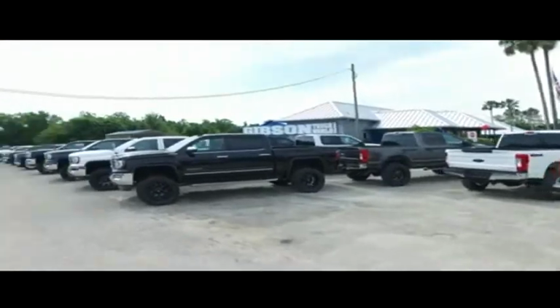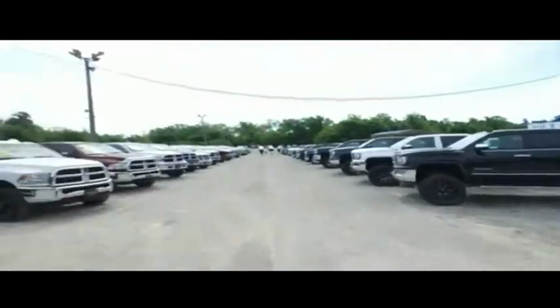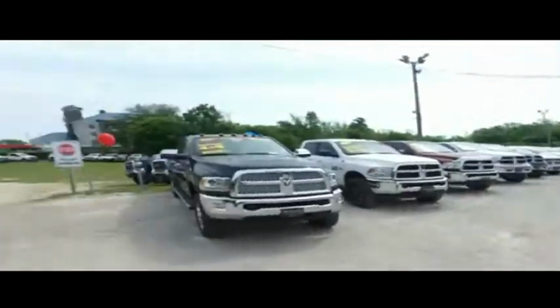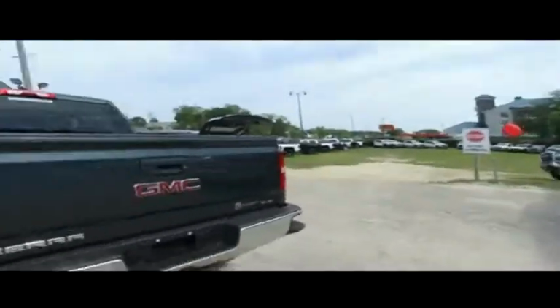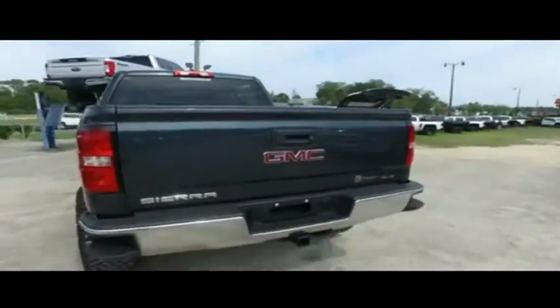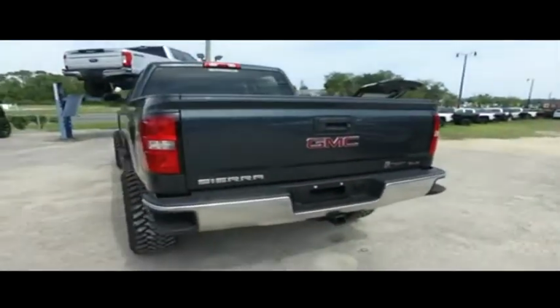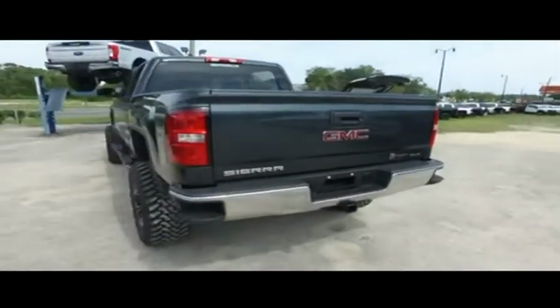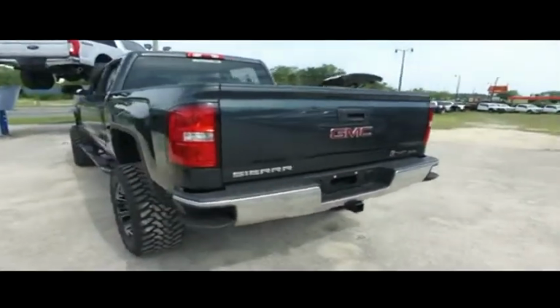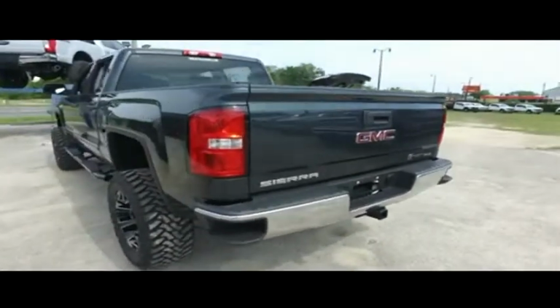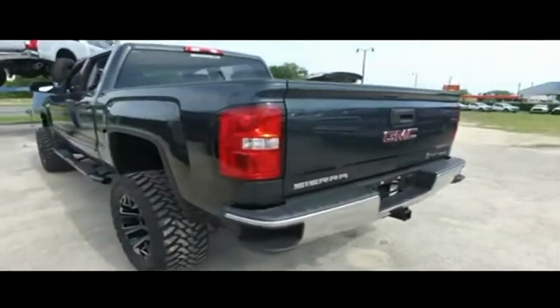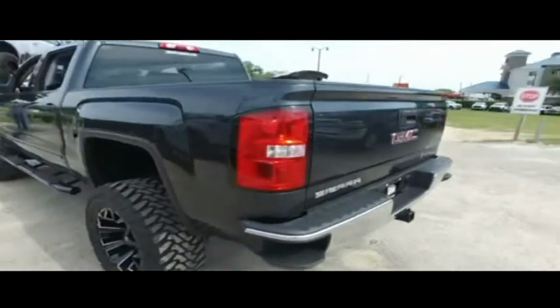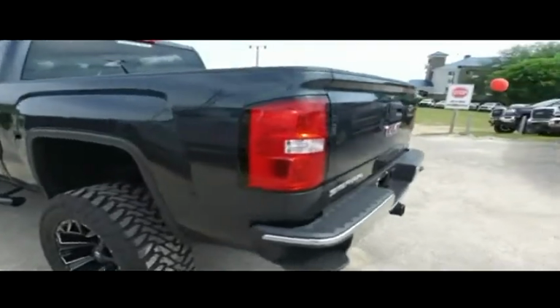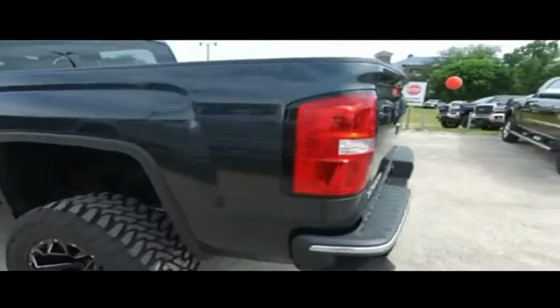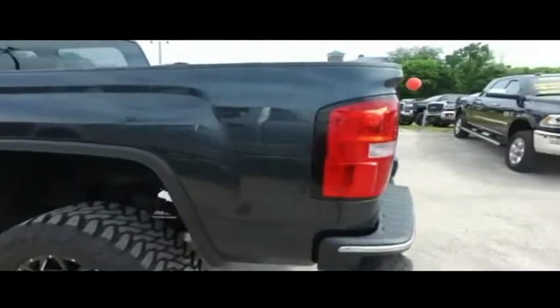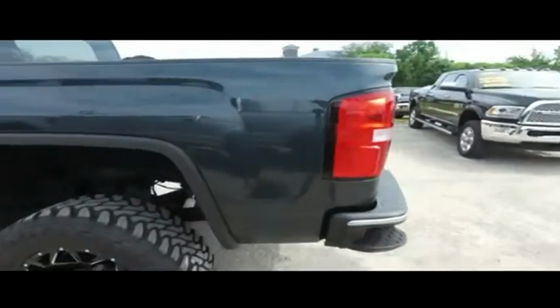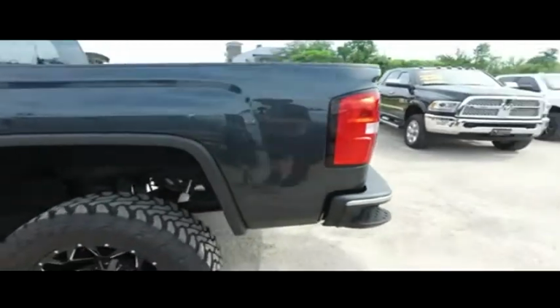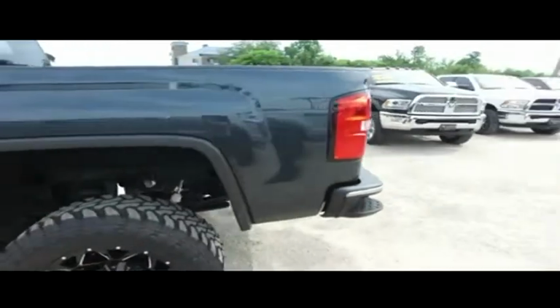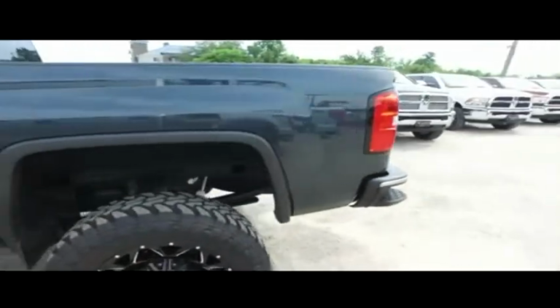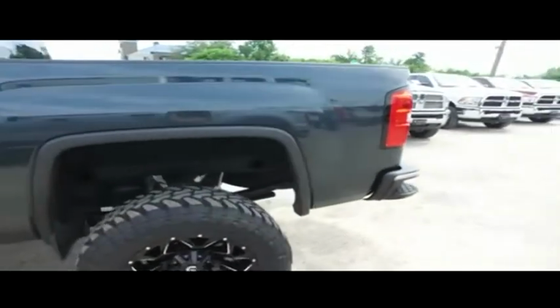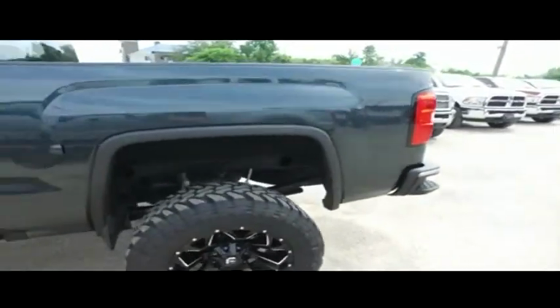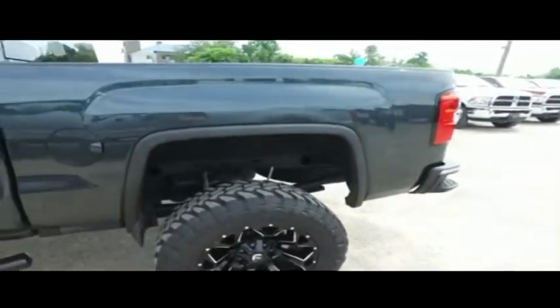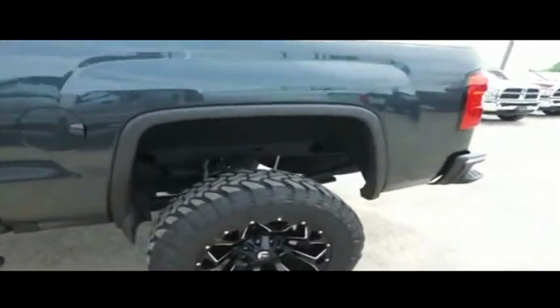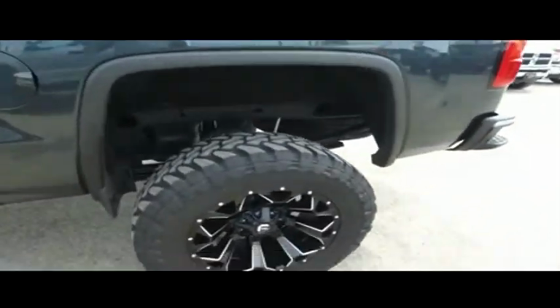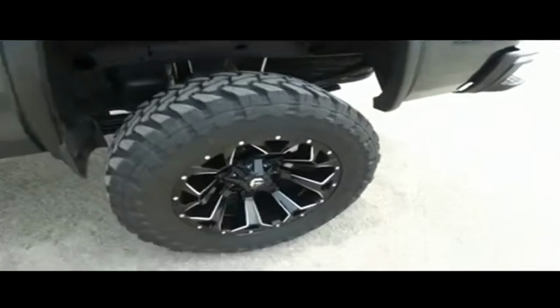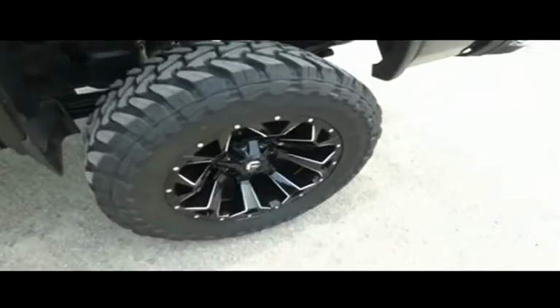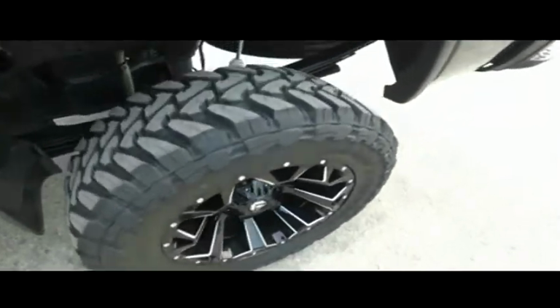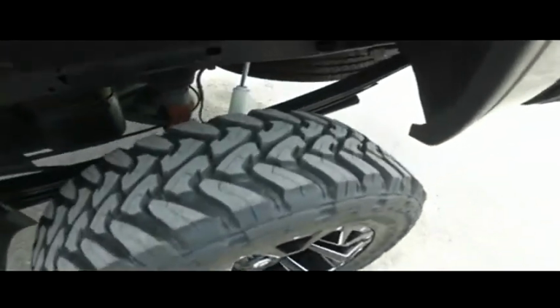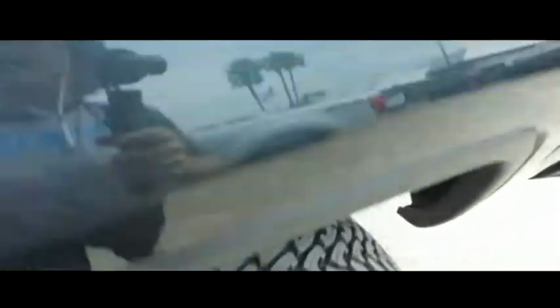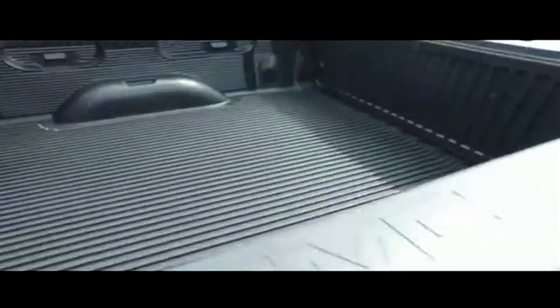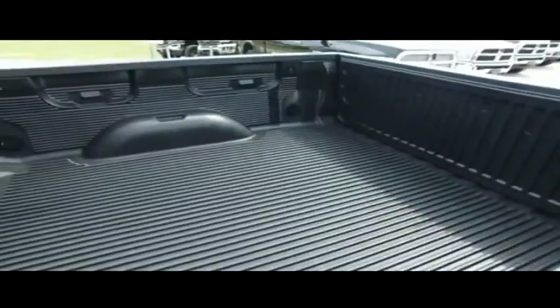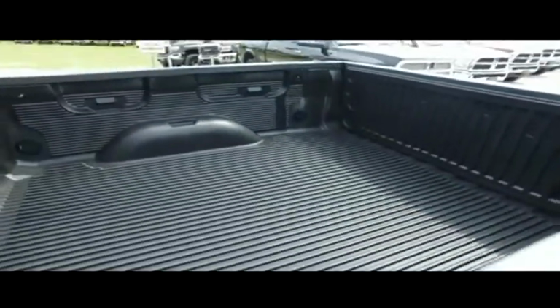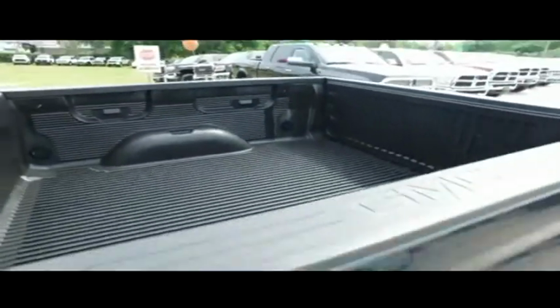Today, Gibson Truck World proudly presents this beautiful 2018 Xtreme GMC Sierra 1500 — brand new lifted monster, automatic four-wheel drive.